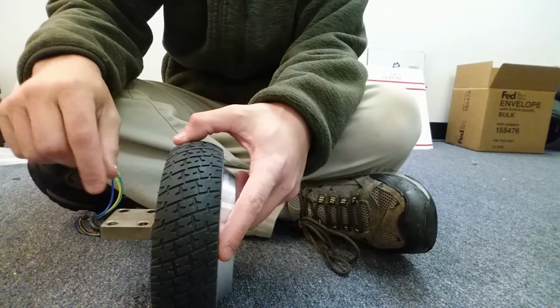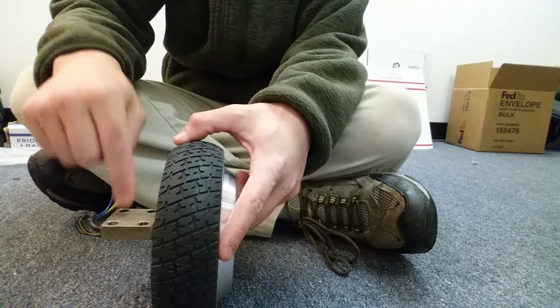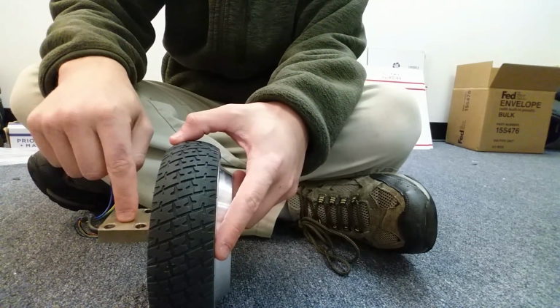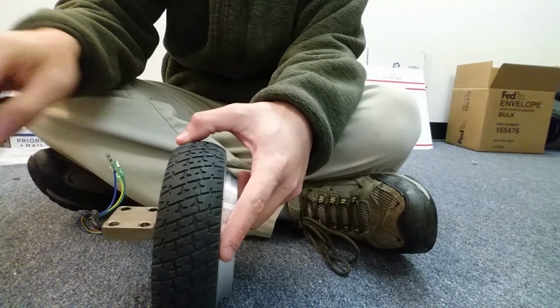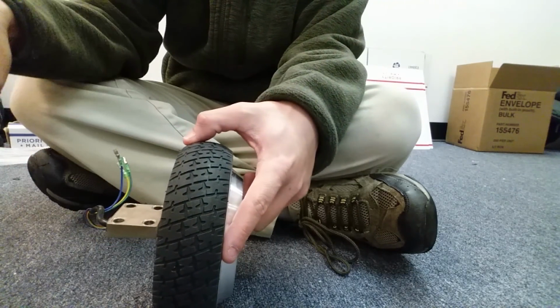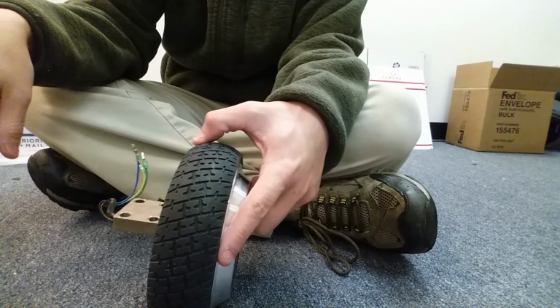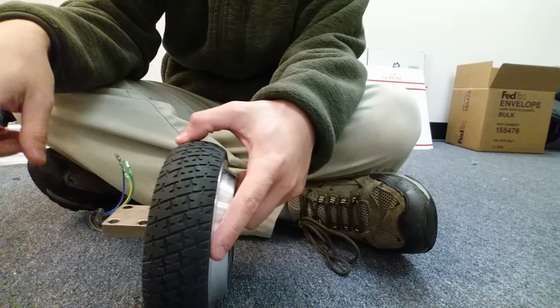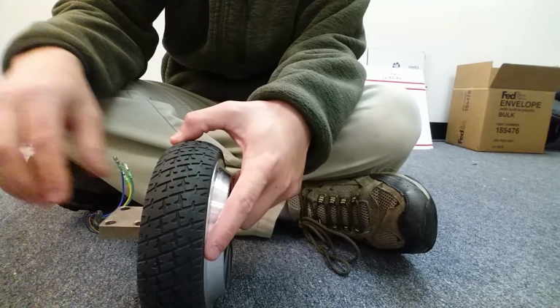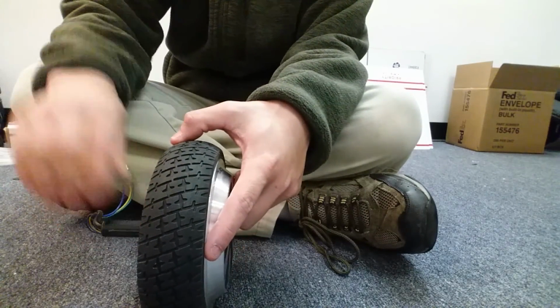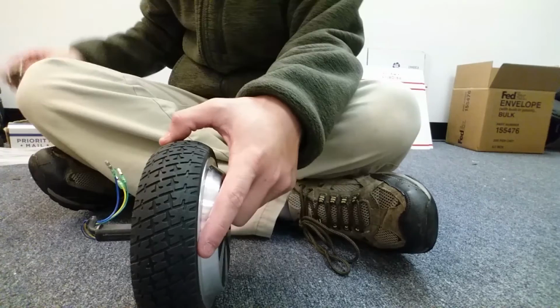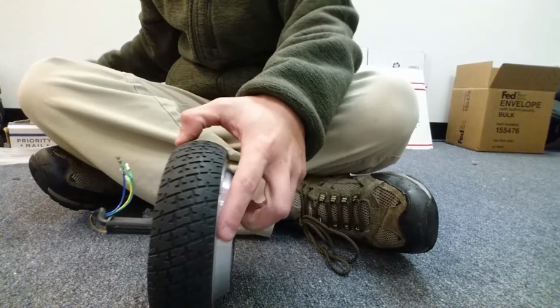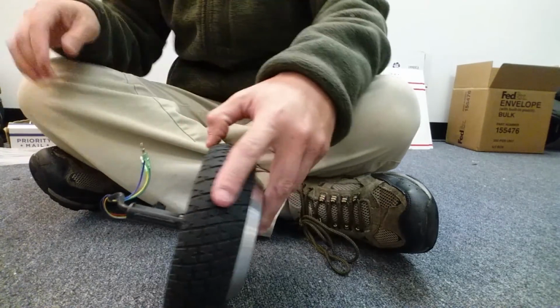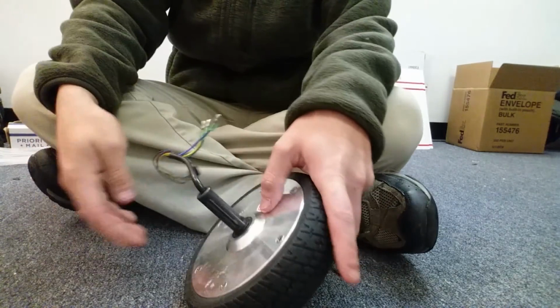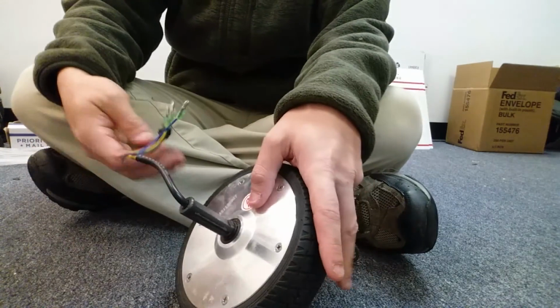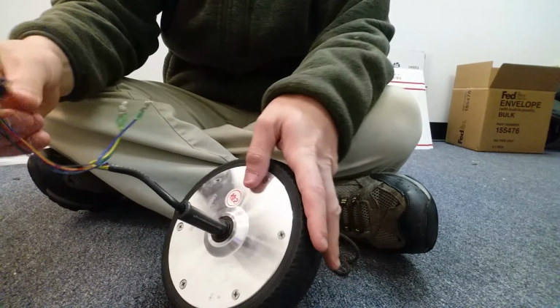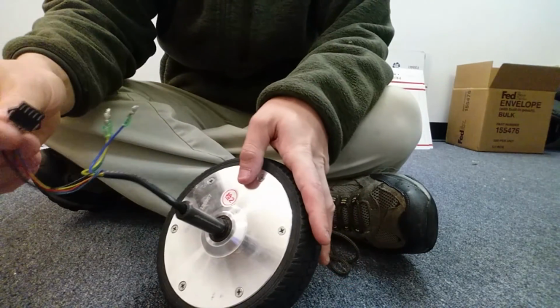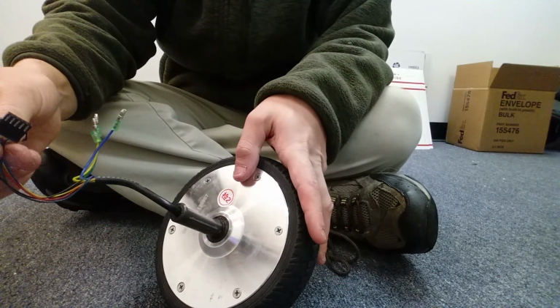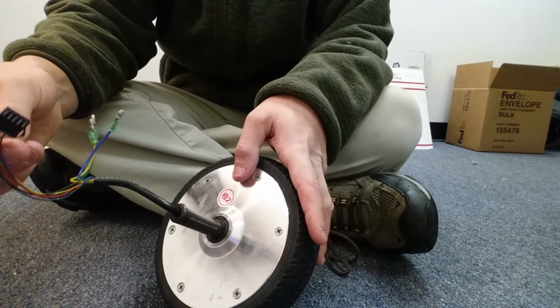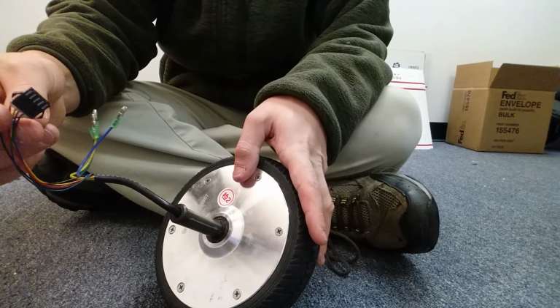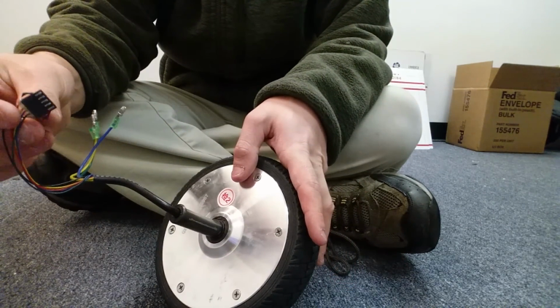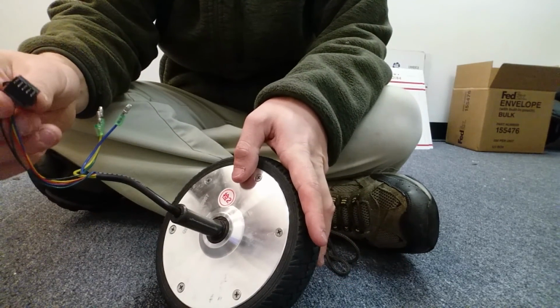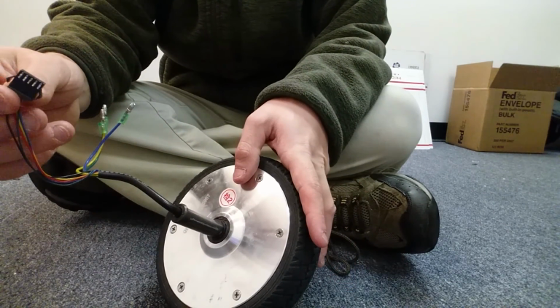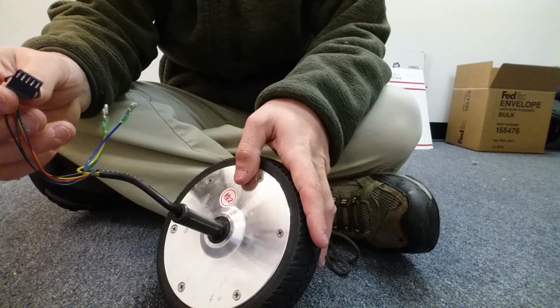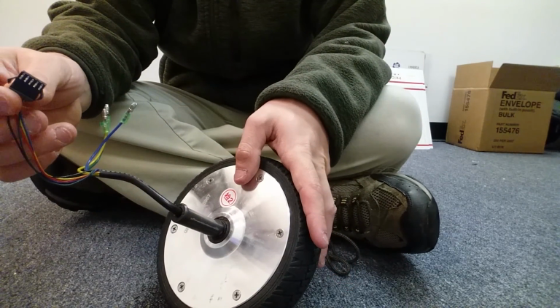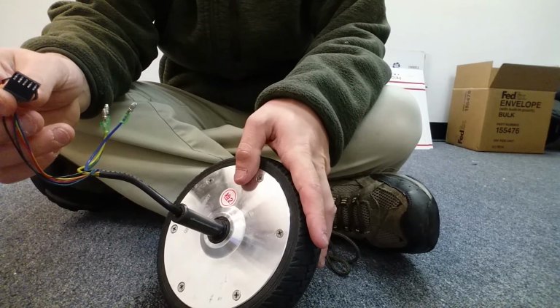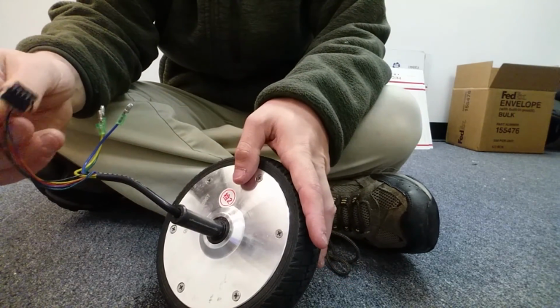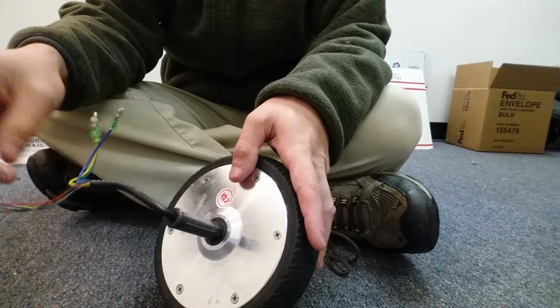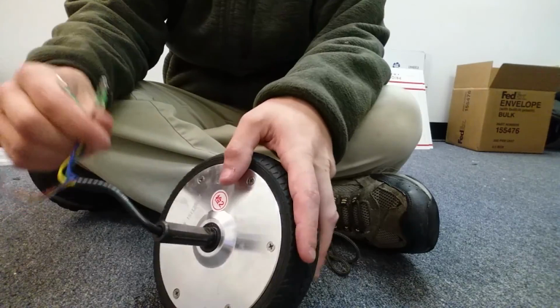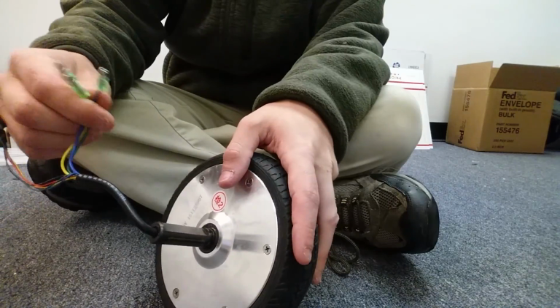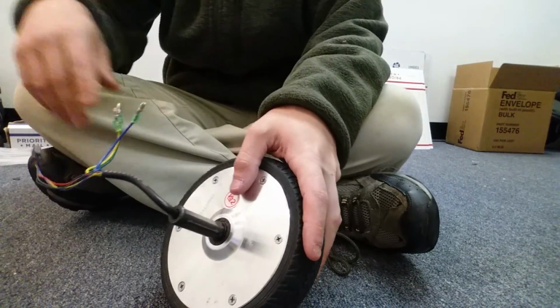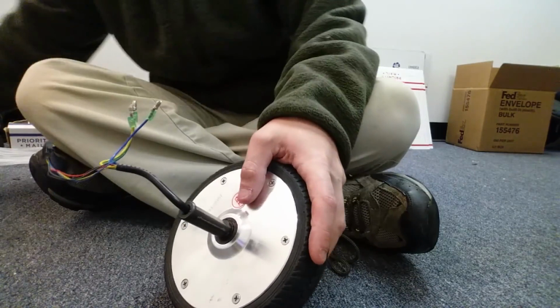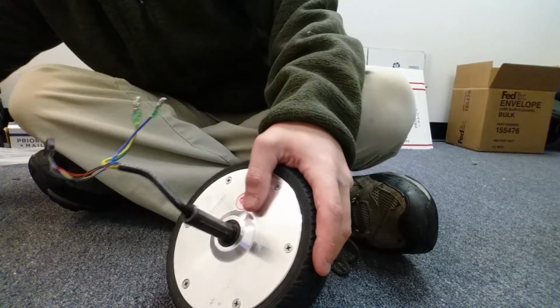This screws right into the frame, and that's what holds it in place. This connects to your motherboard, and these also connect to the motherboard.